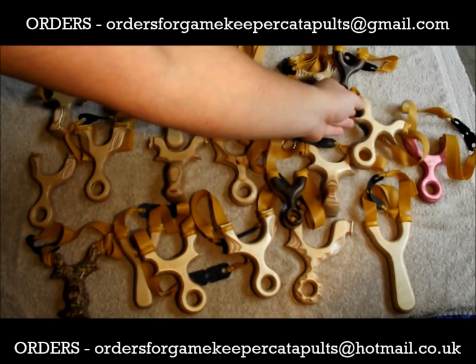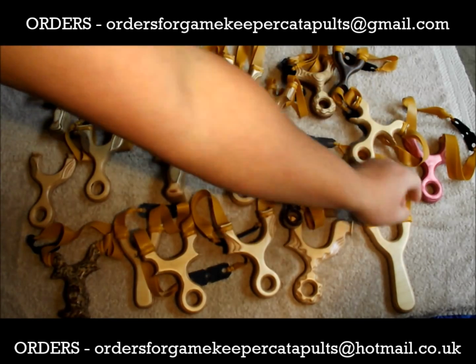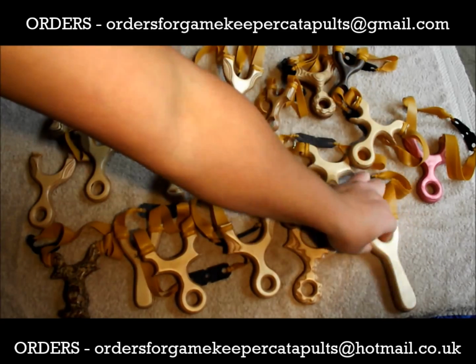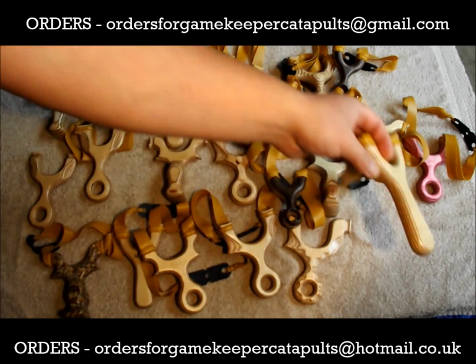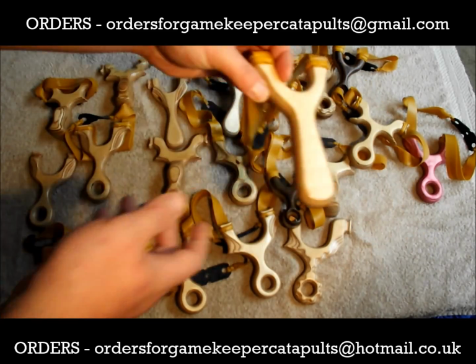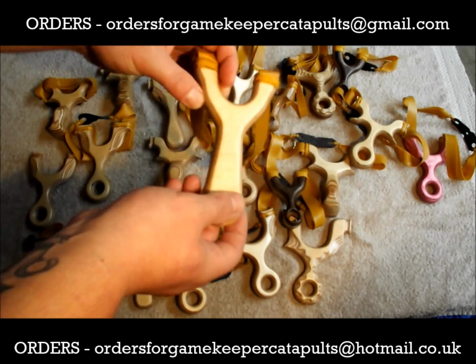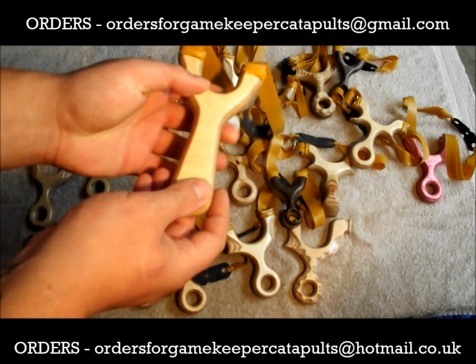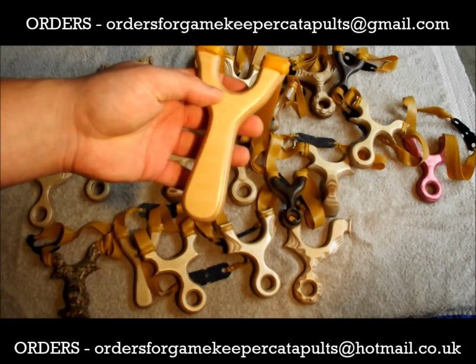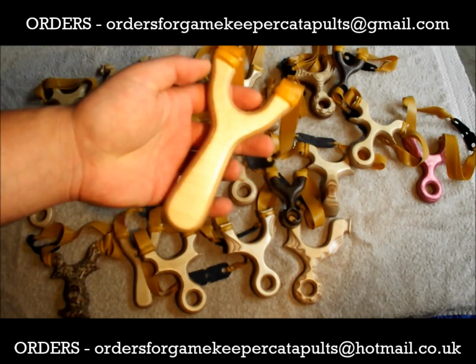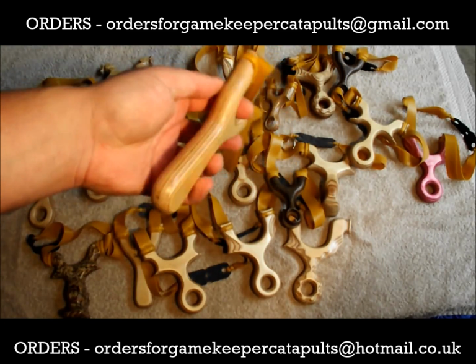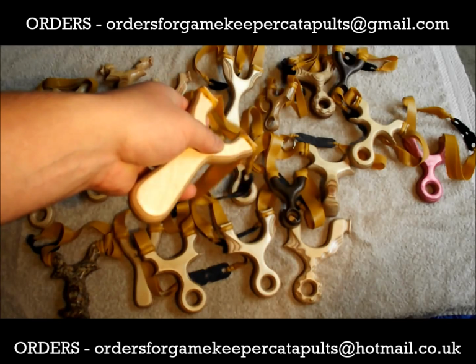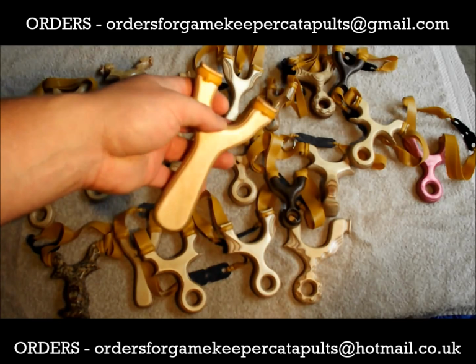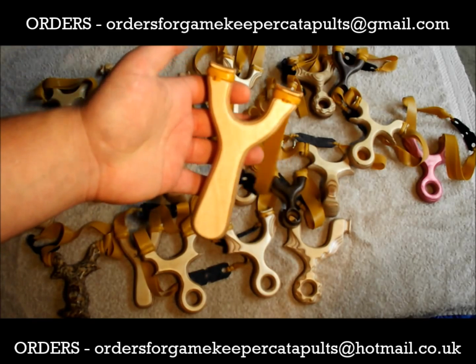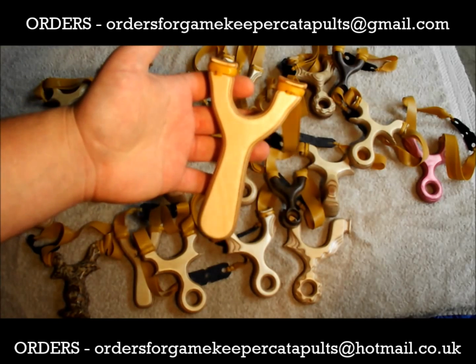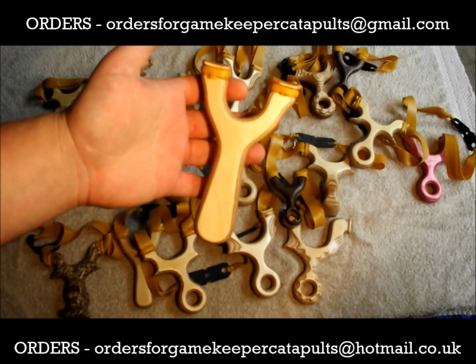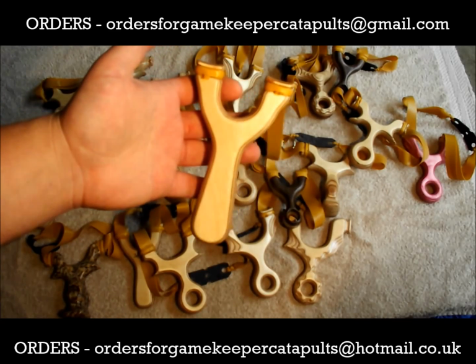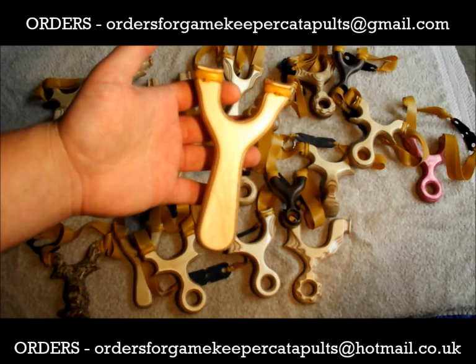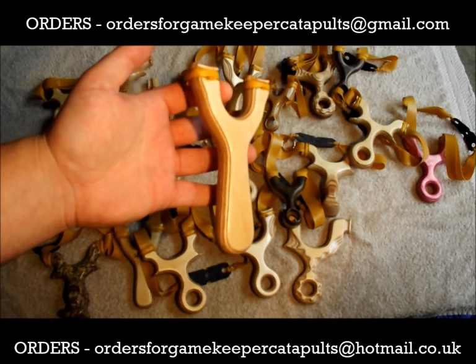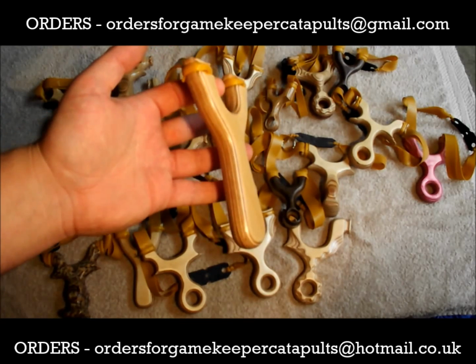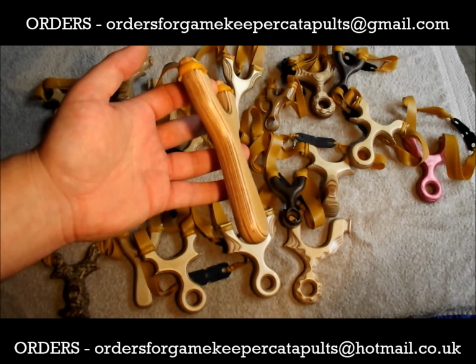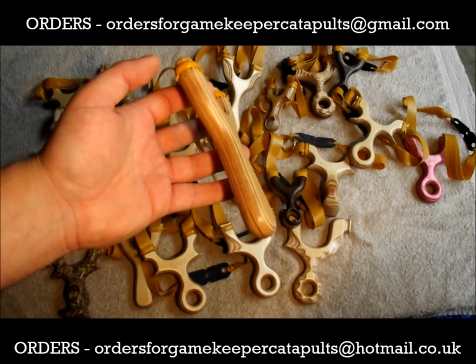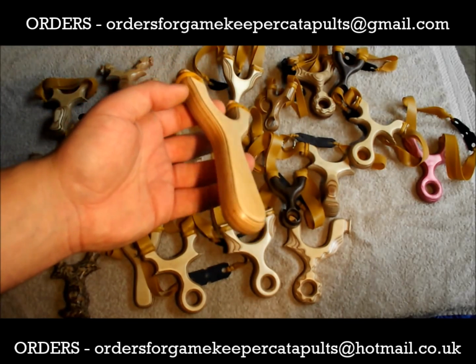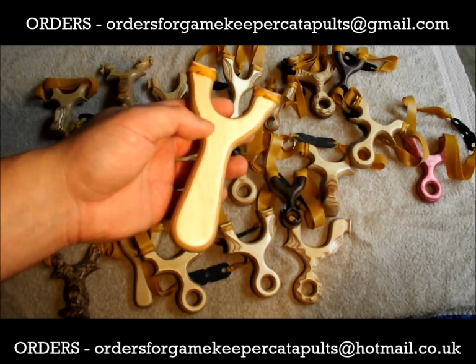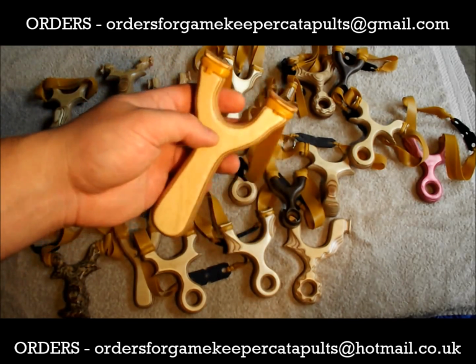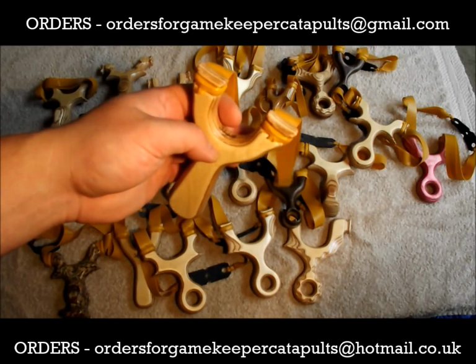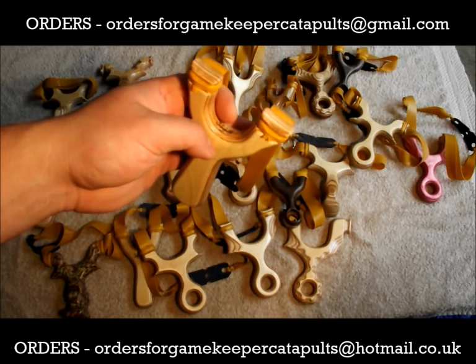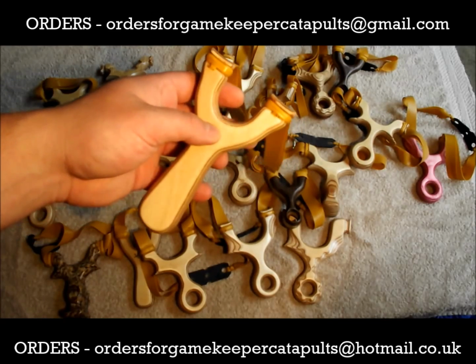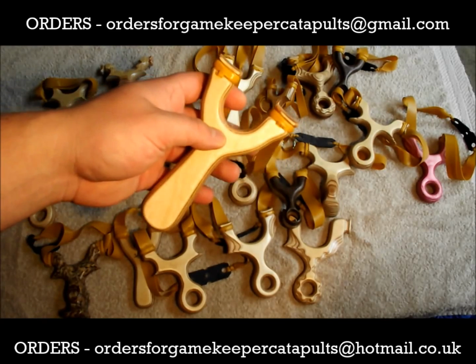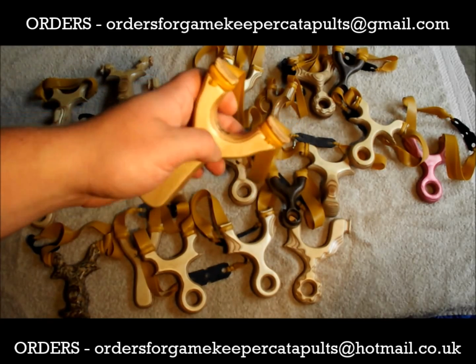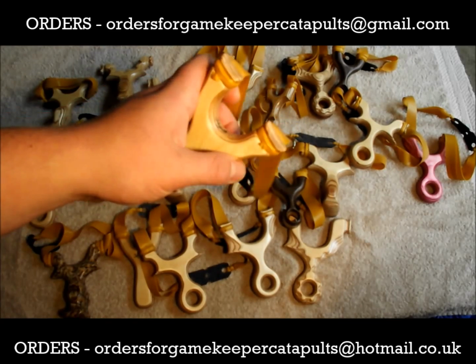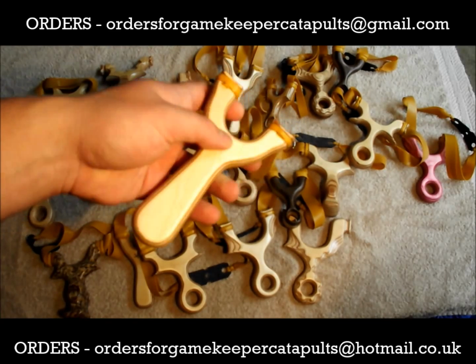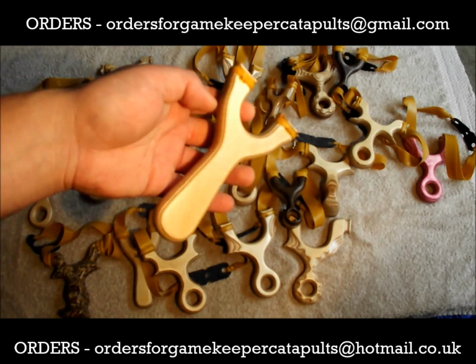Old school classic — Chunky Millbro Mark 1. A few thousand of these round the world now, favoured by many hunters. Traditional, solid, and gets the job done.